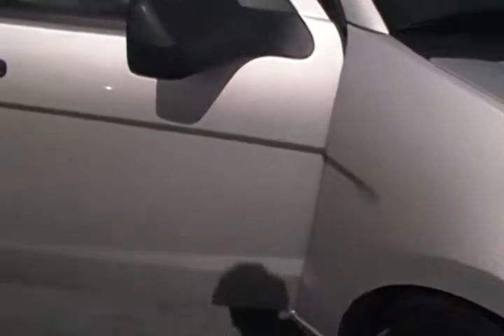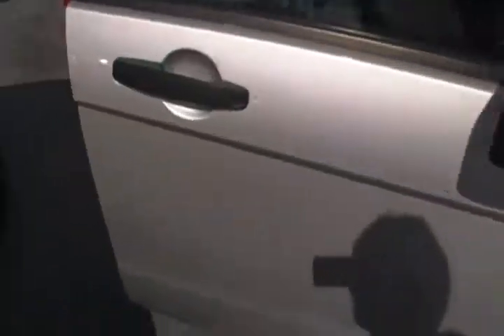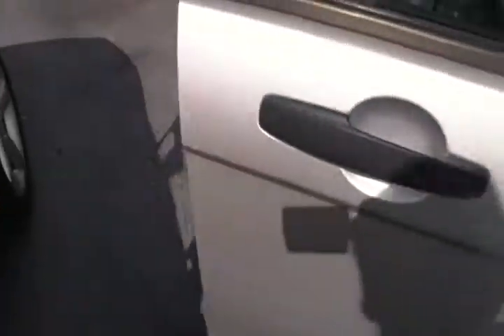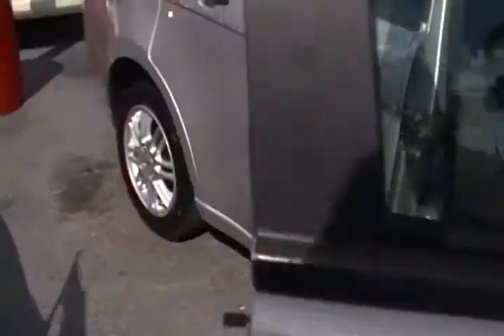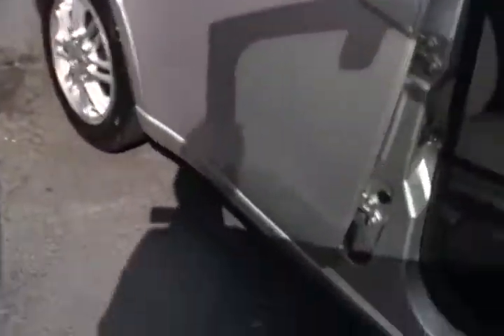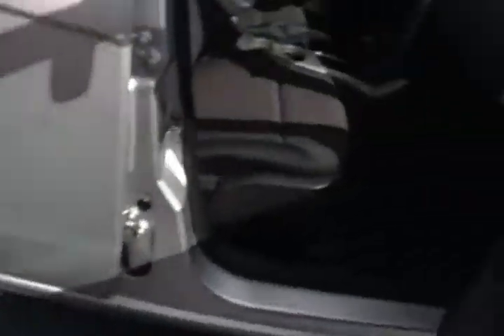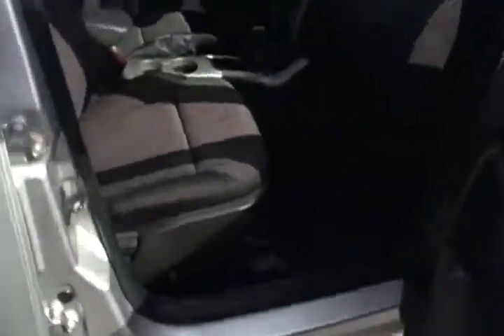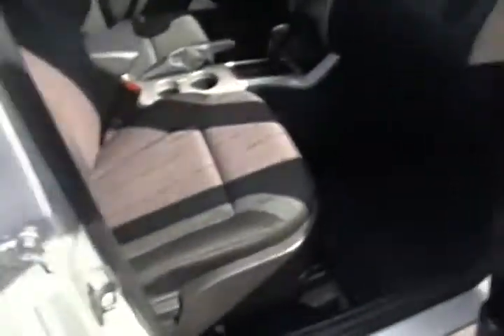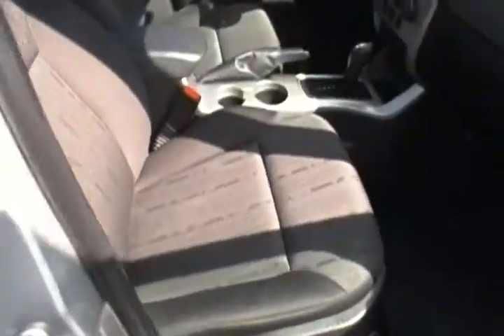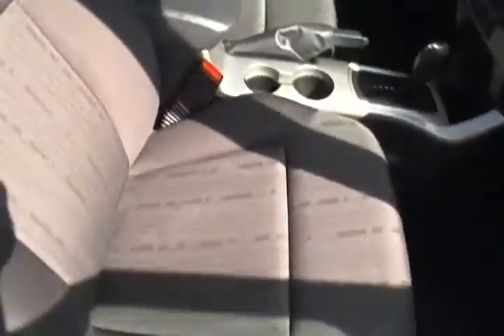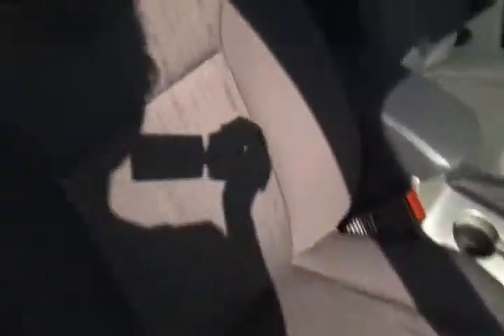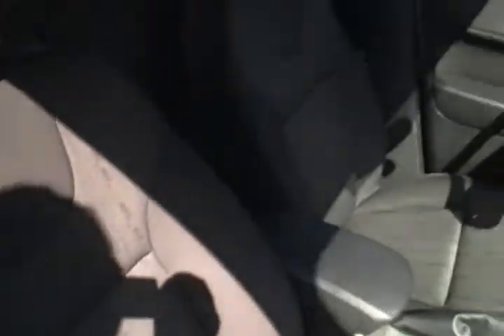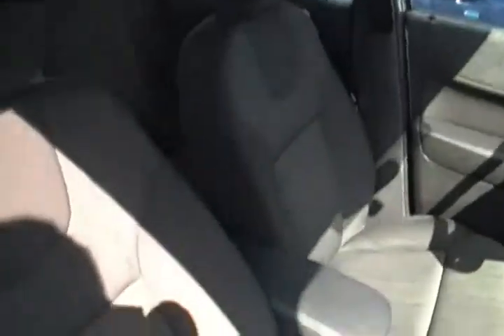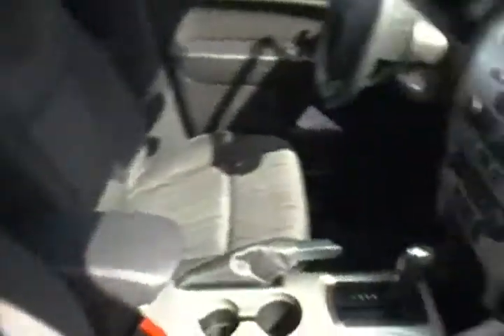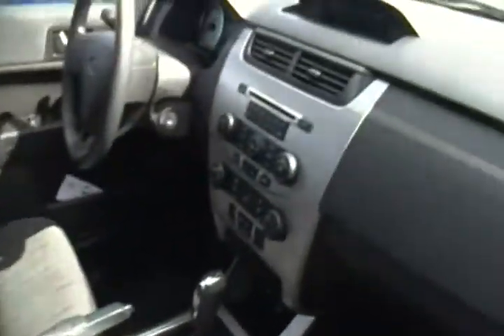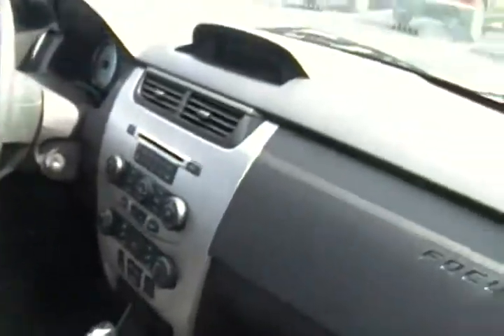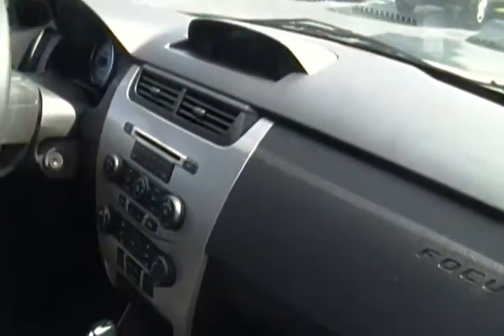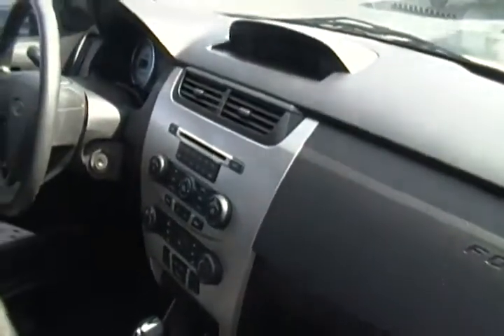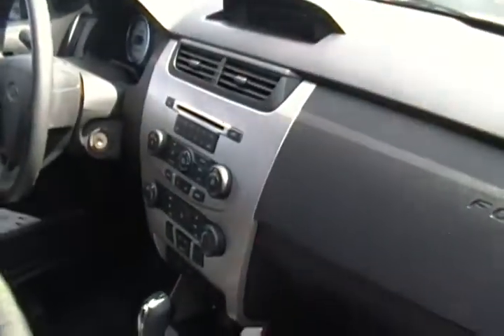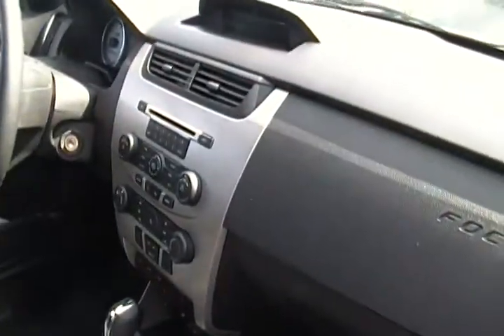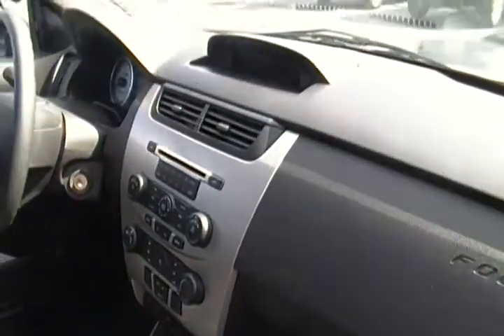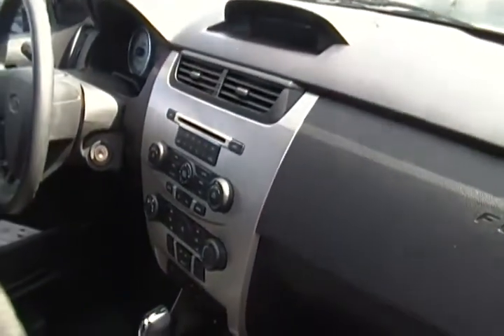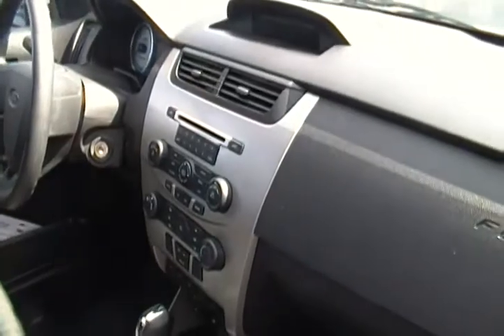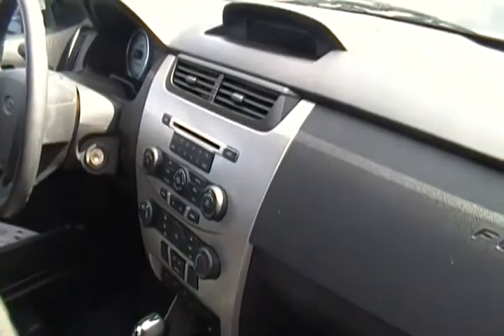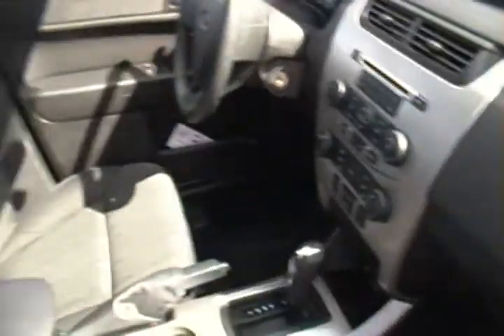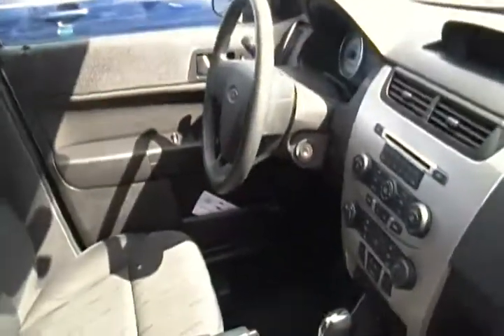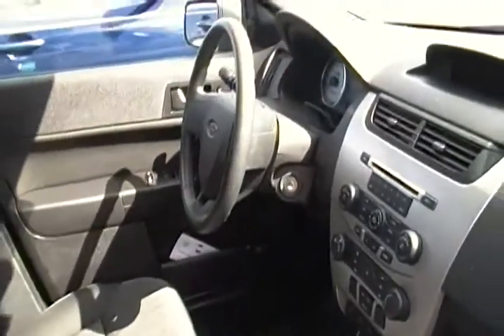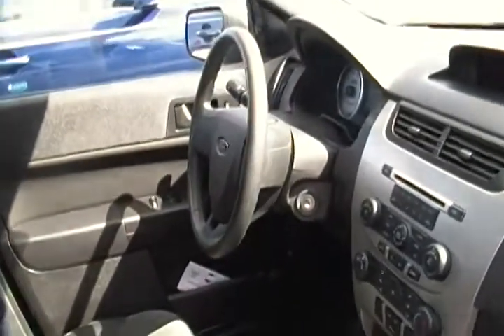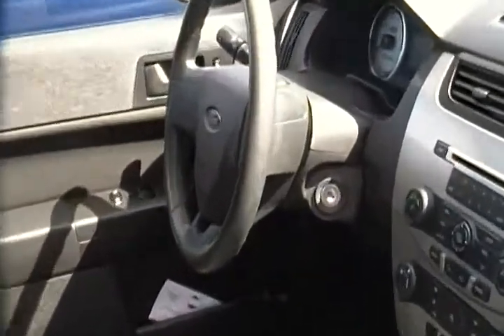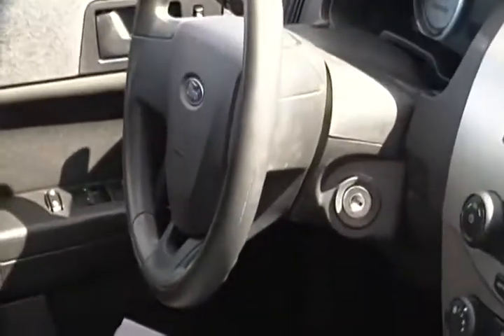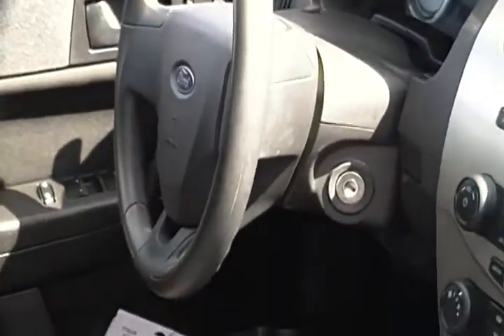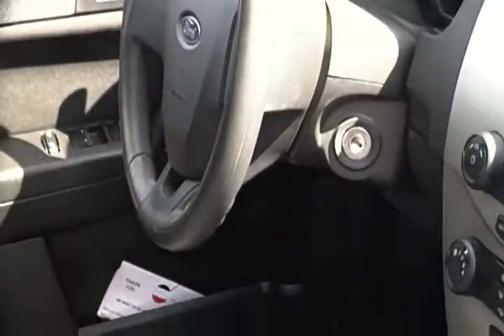Inside you can see it has the black design to cloth upholstery. You also have a pretty nifty dash which comes with the CD changer. It has power steering, power windows, power locks.